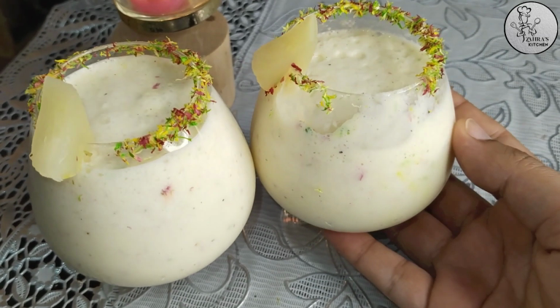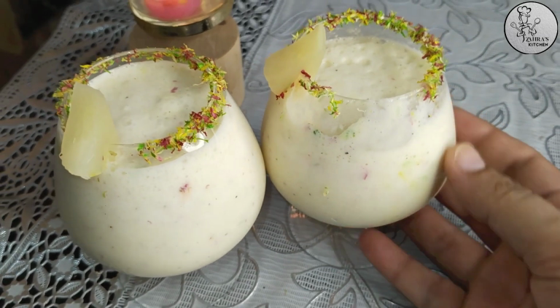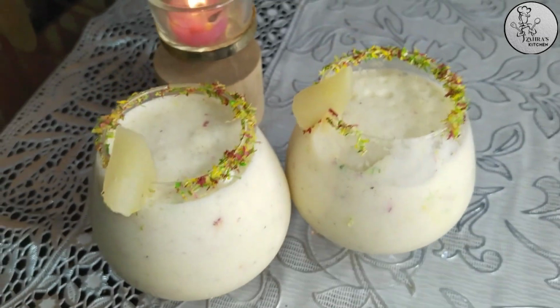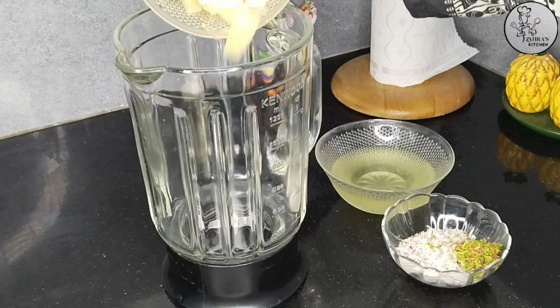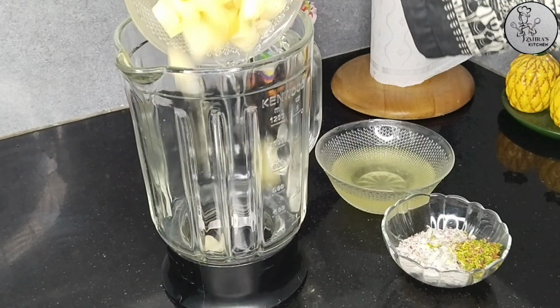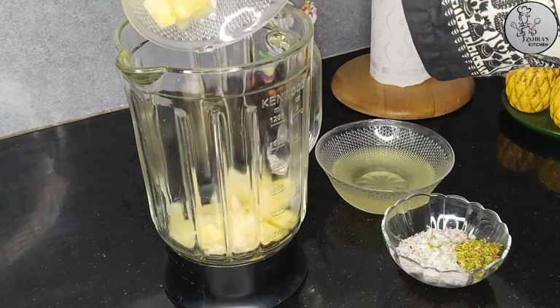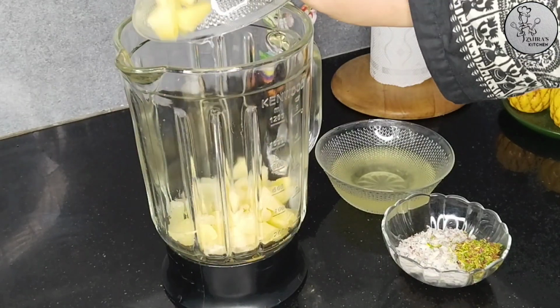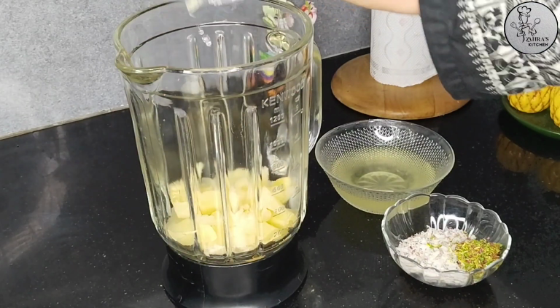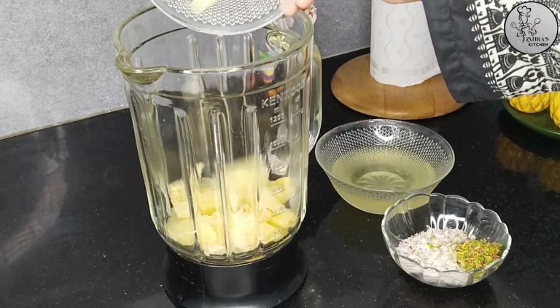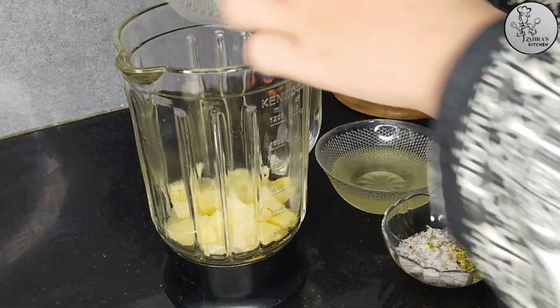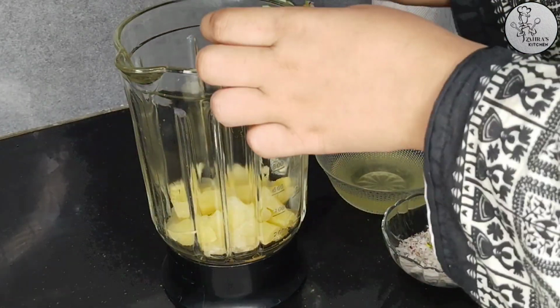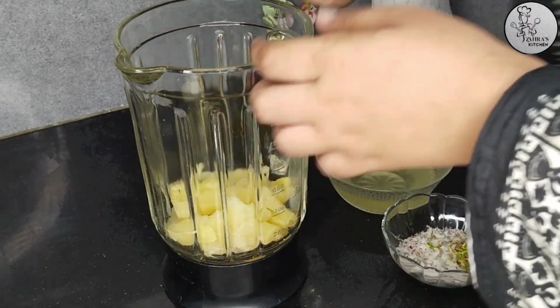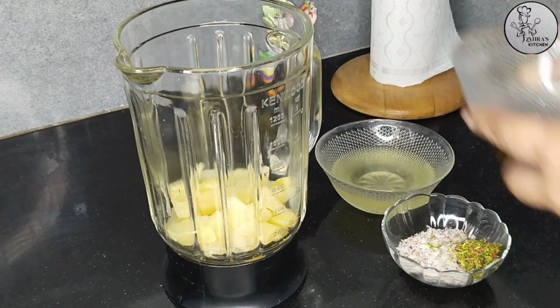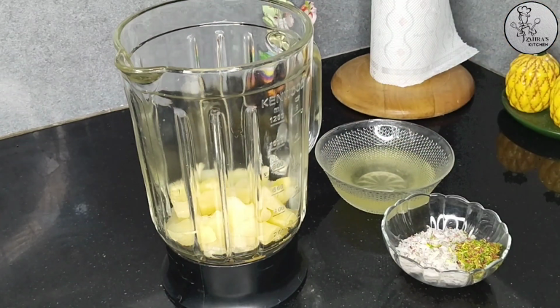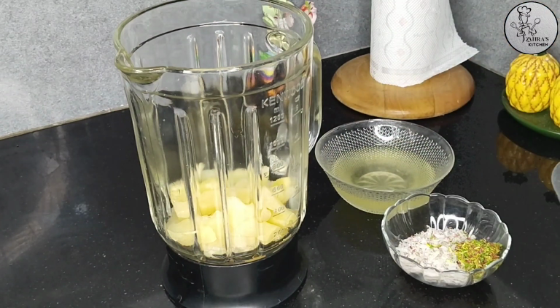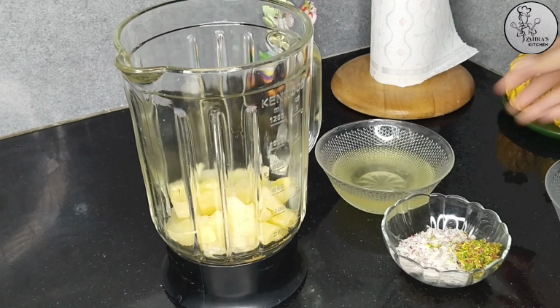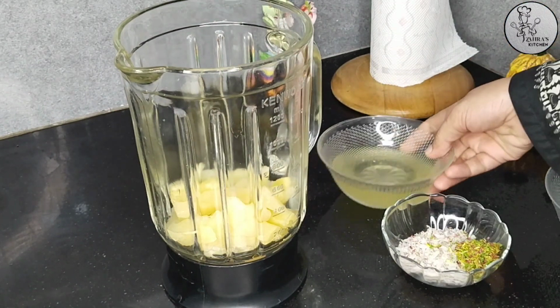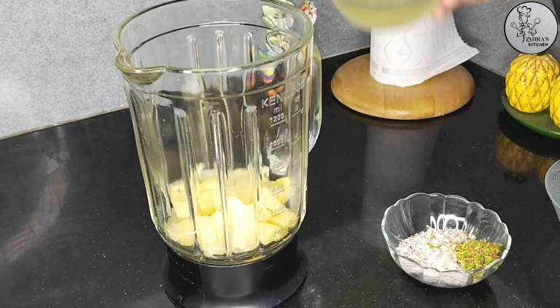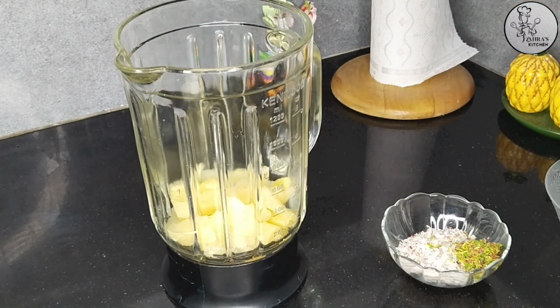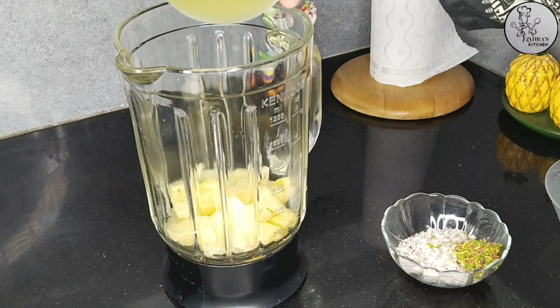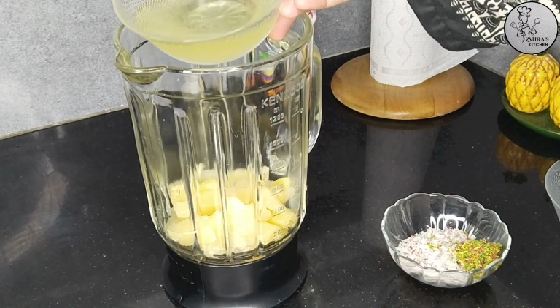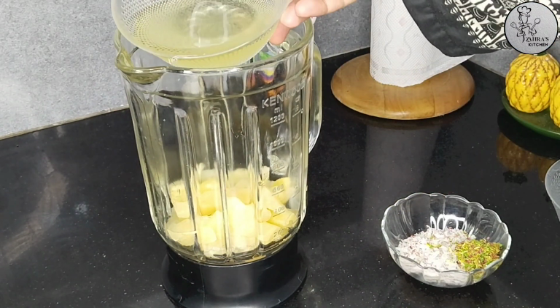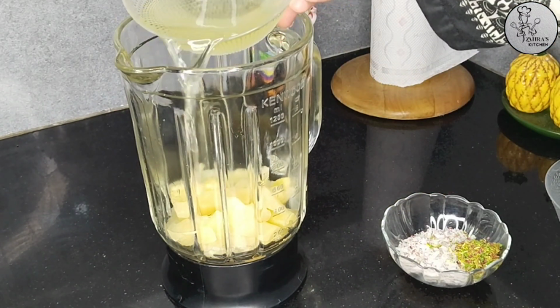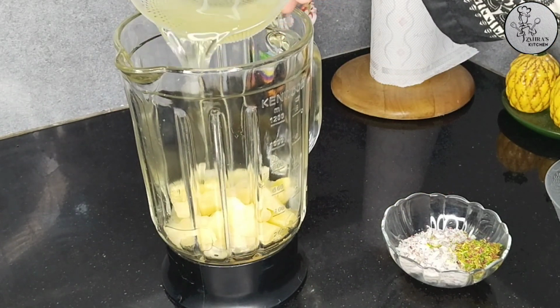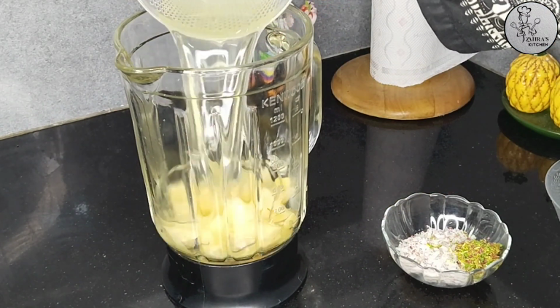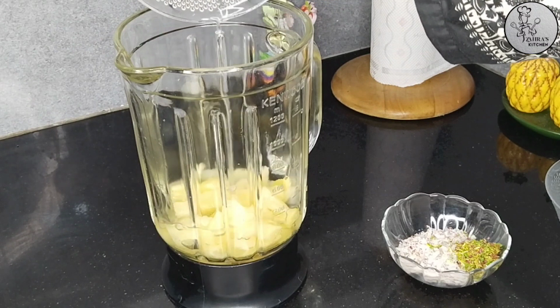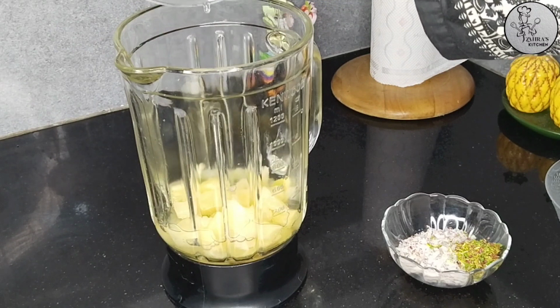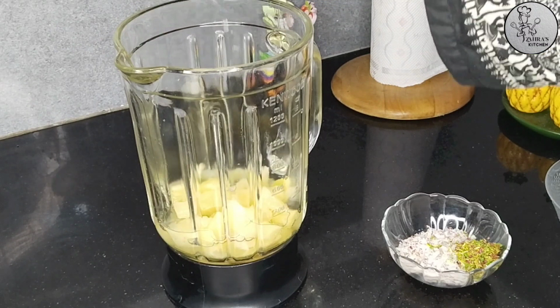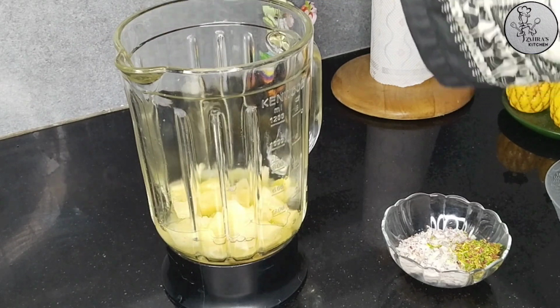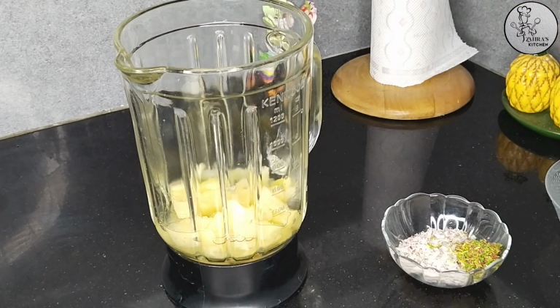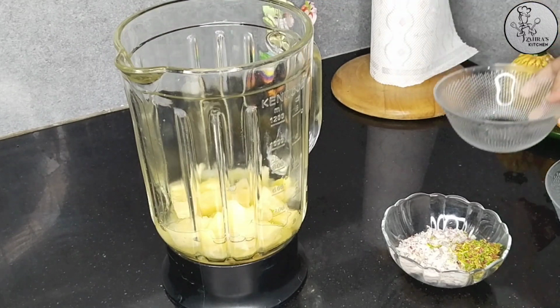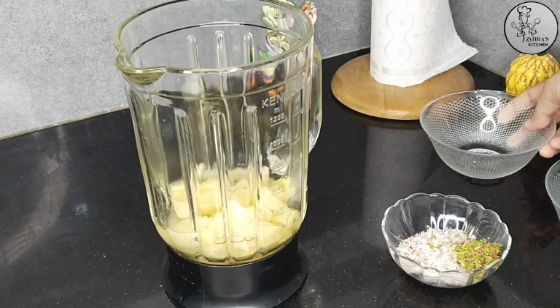Let's get started. First of all, add 1 cup of pineapple — these are small chunks. You can get it in a tin, or easily get it in the bazaar. I have also added 1 cup of juice.